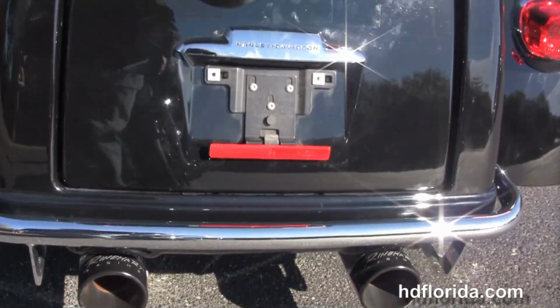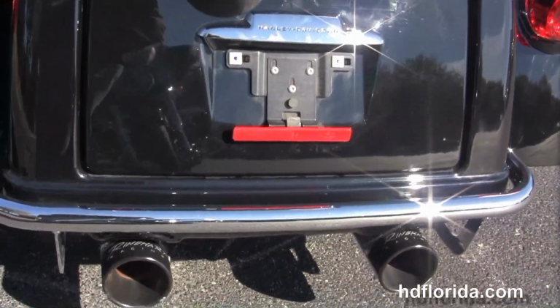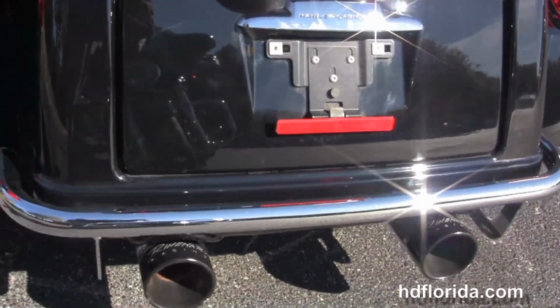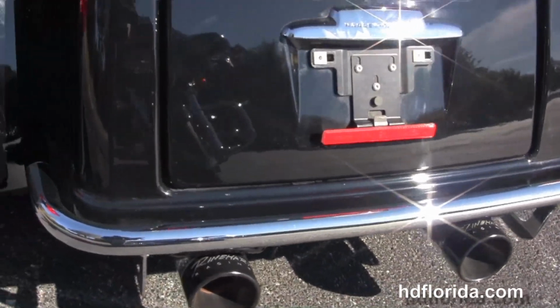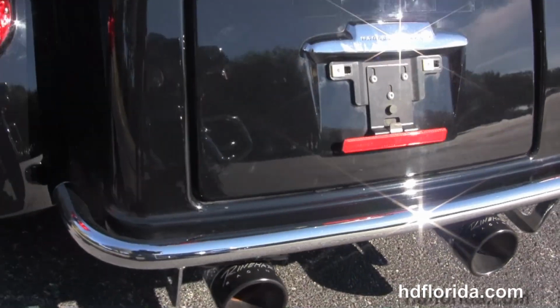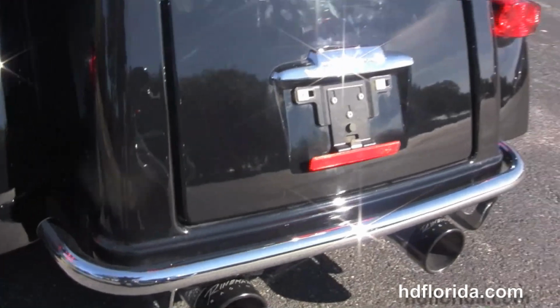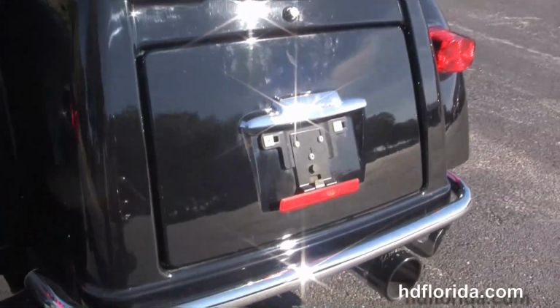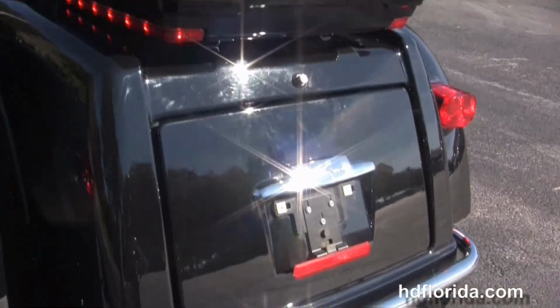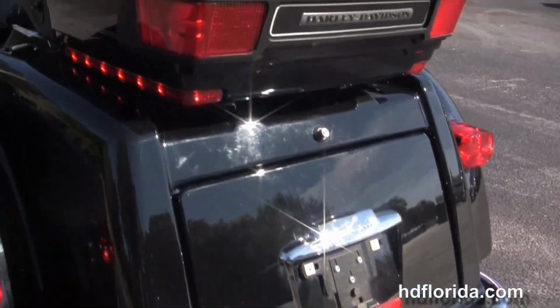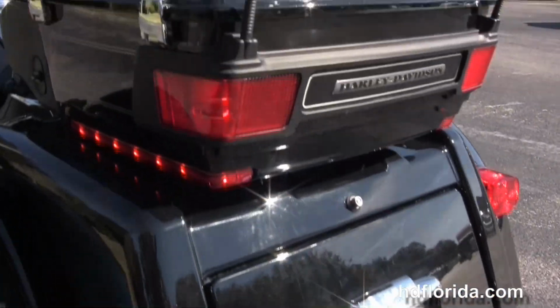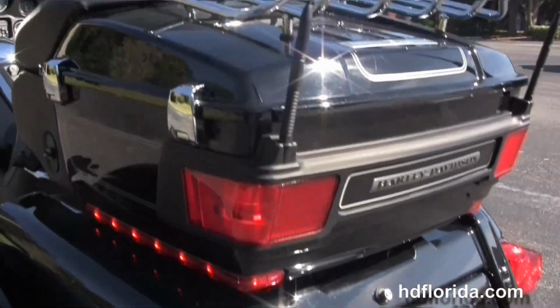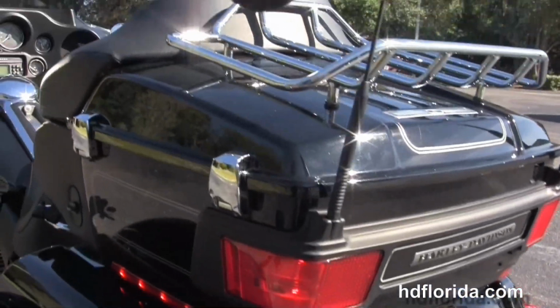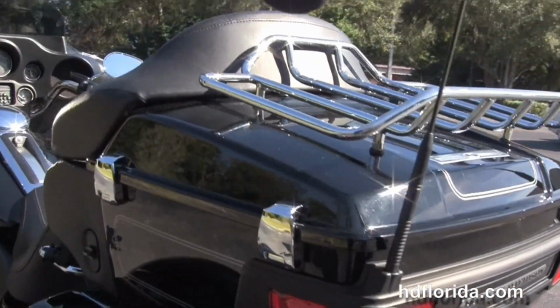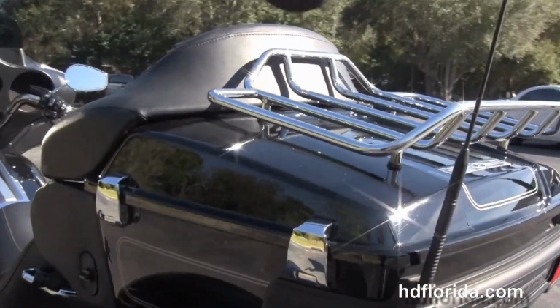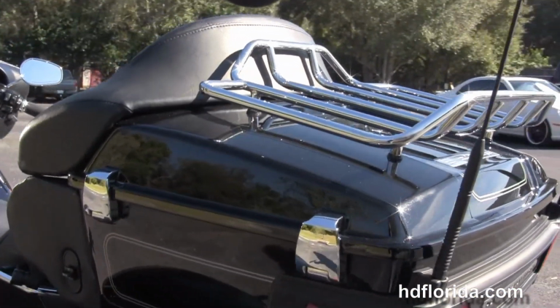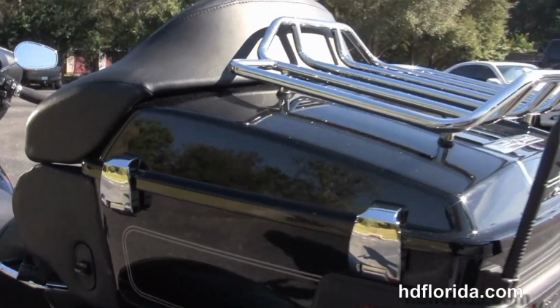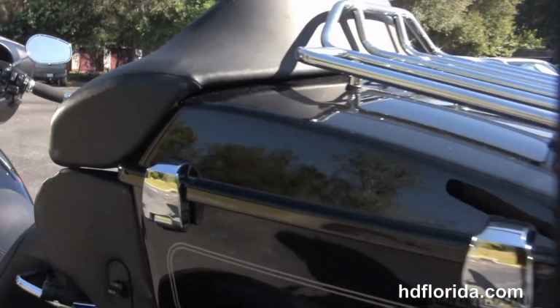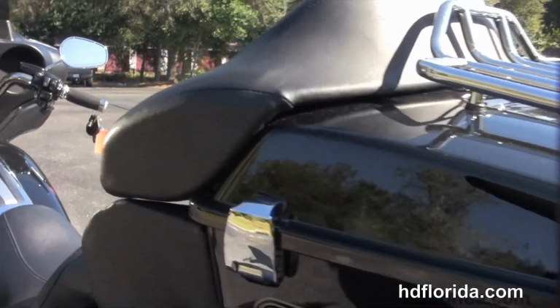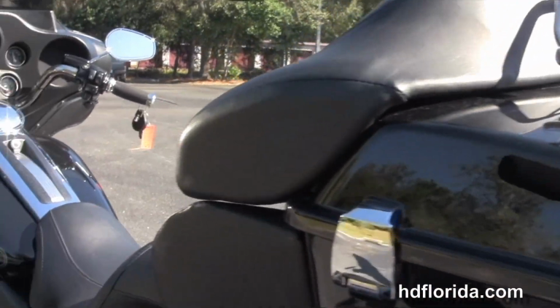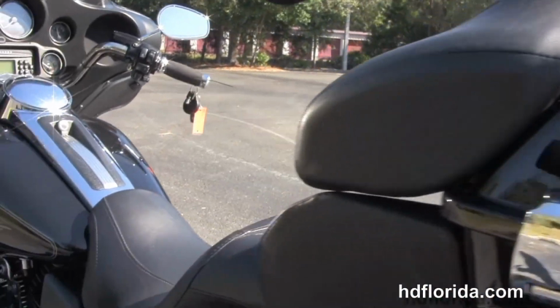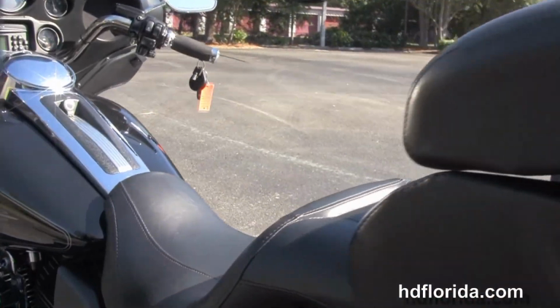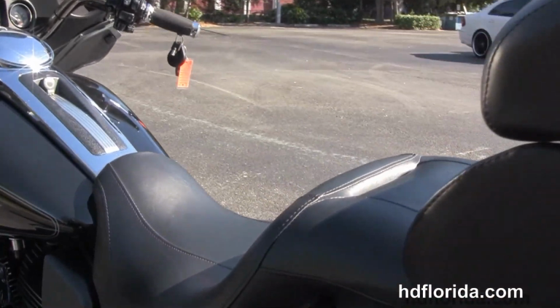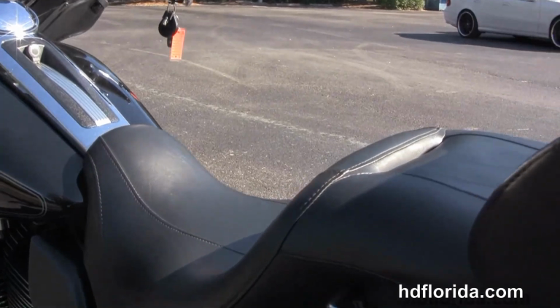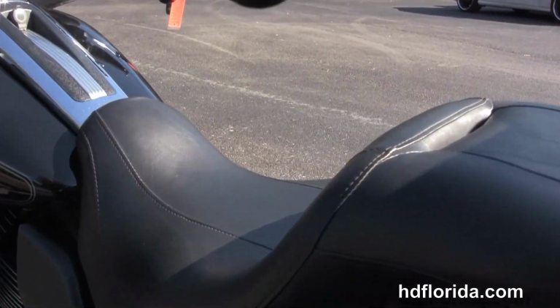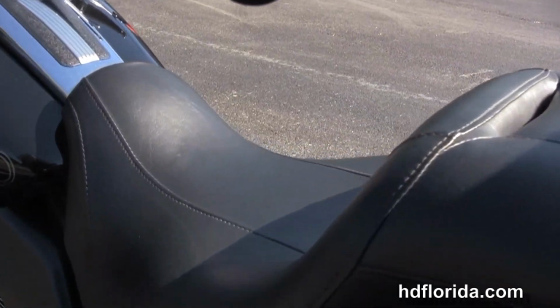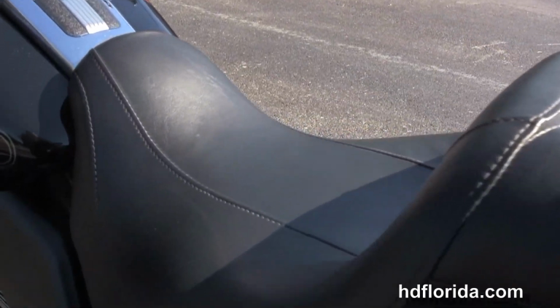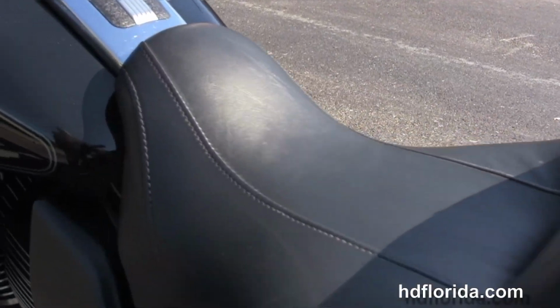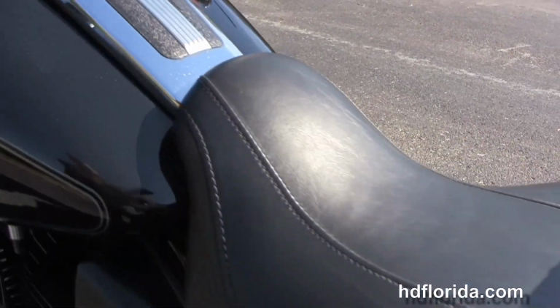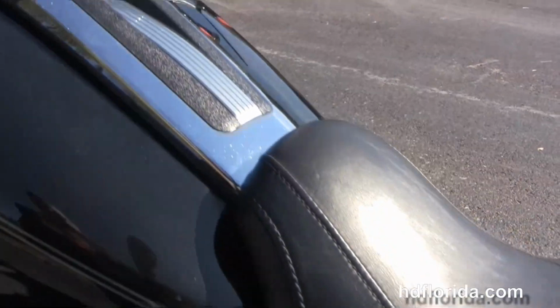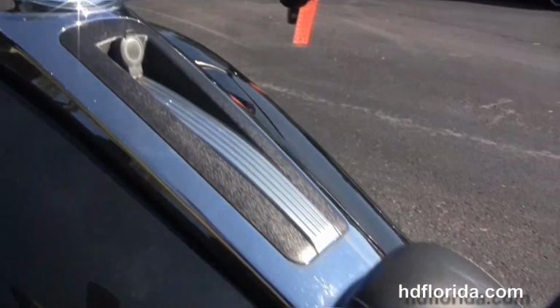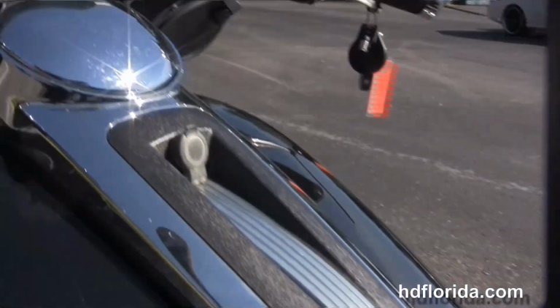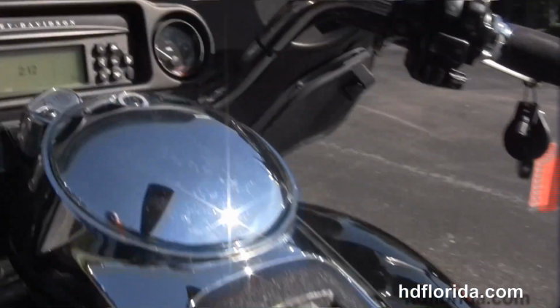The trunk has 4.4 cubic feet of storage space, and sitting on top of that we have the King Tour Pack with upgraded chrome premium luggage rack. We have the Tour Inspire 2-up seat.